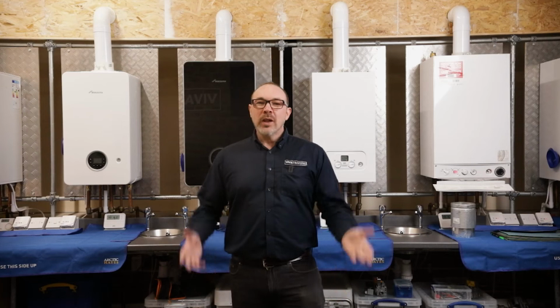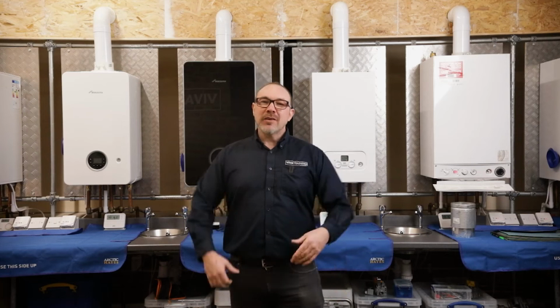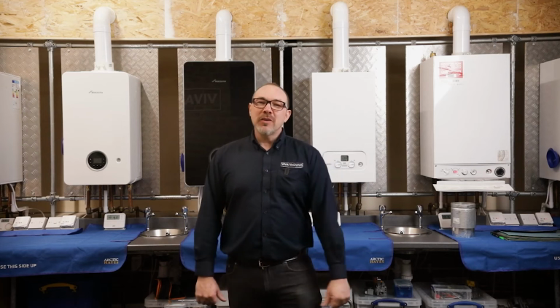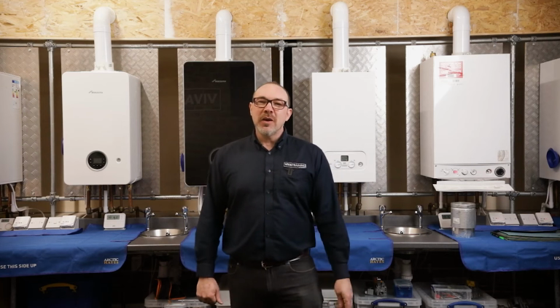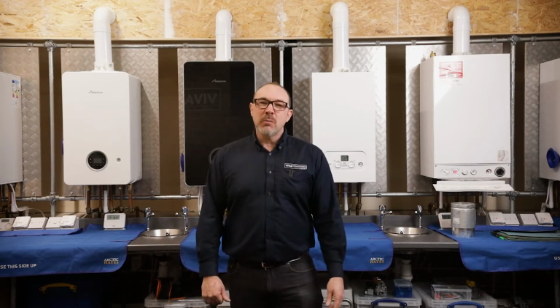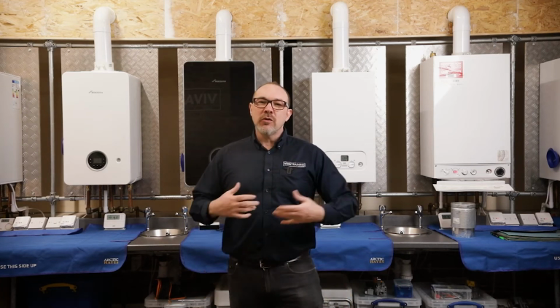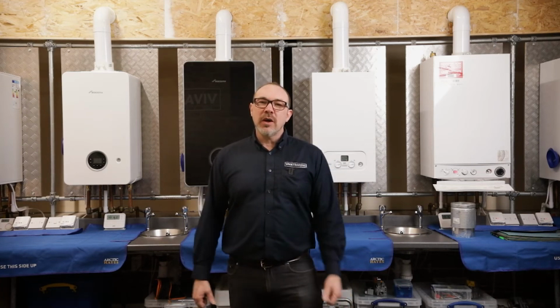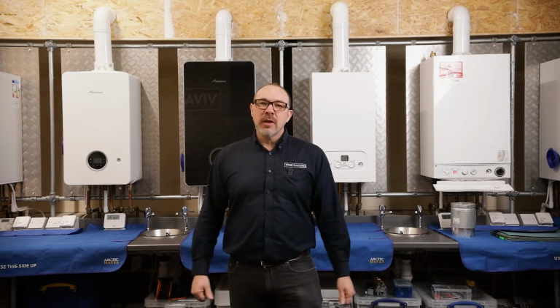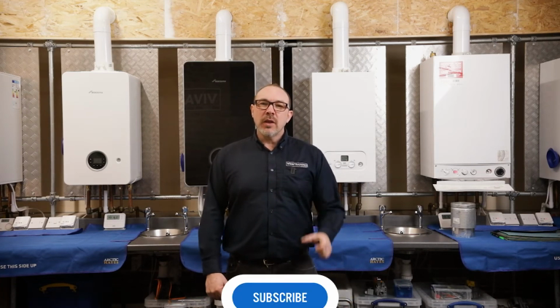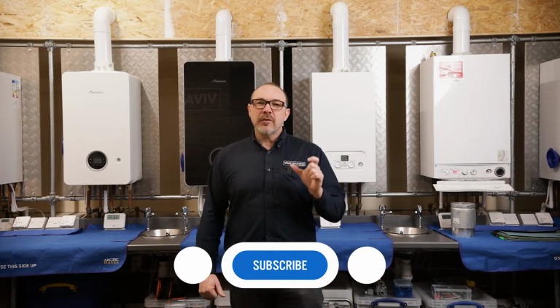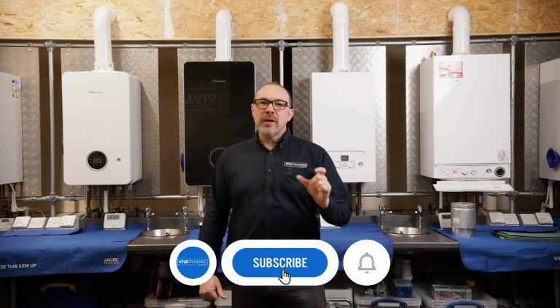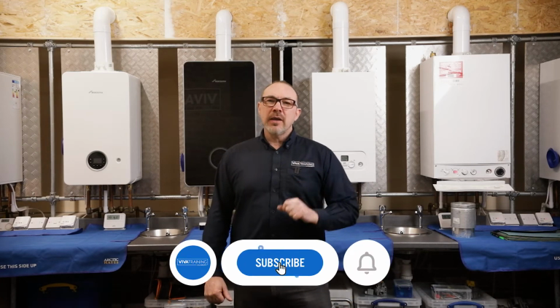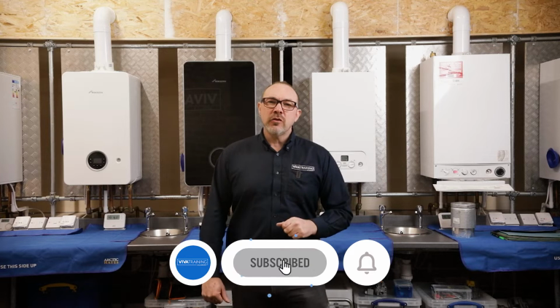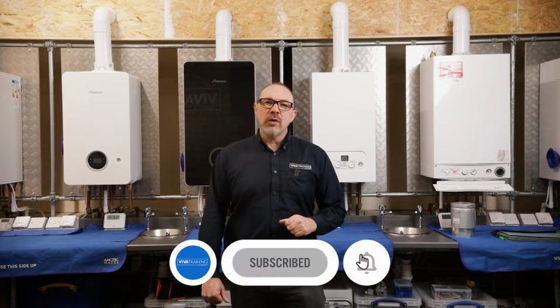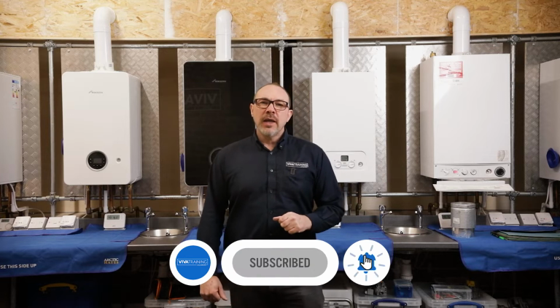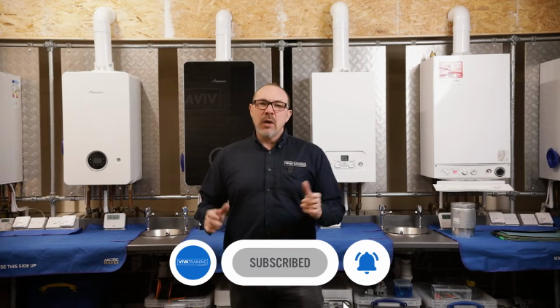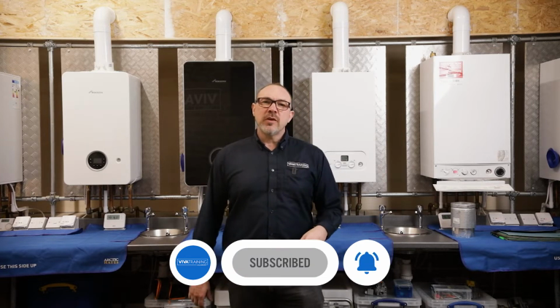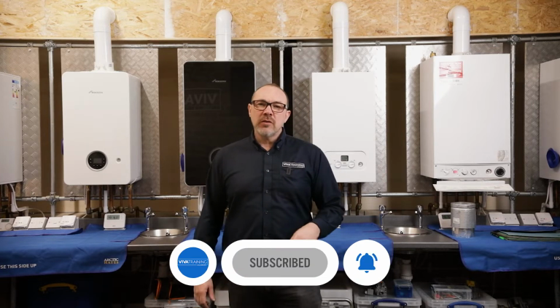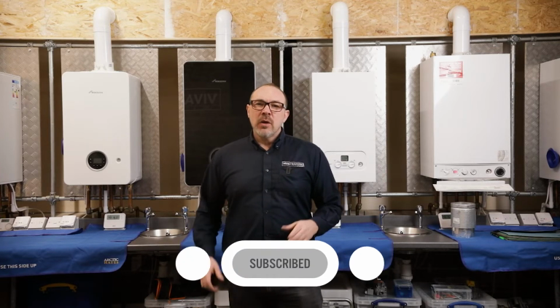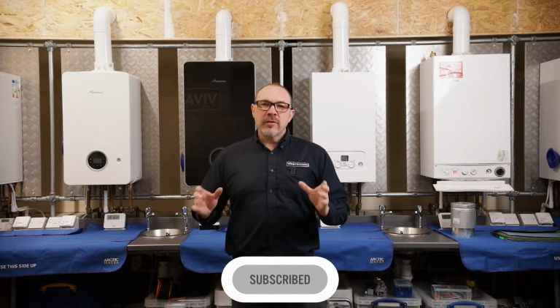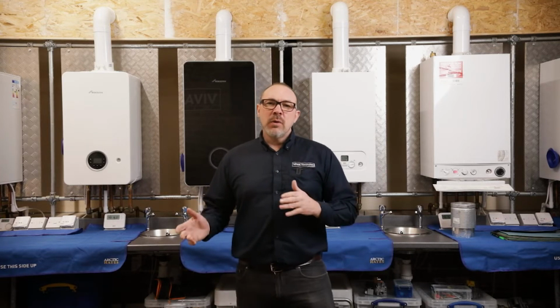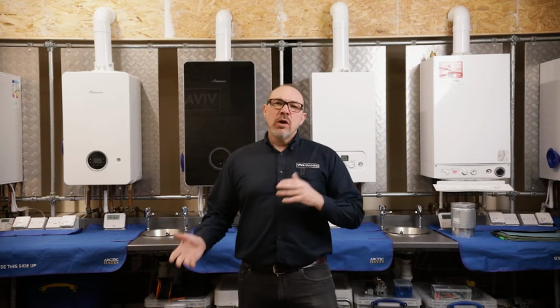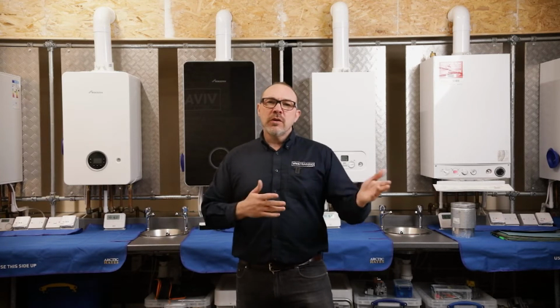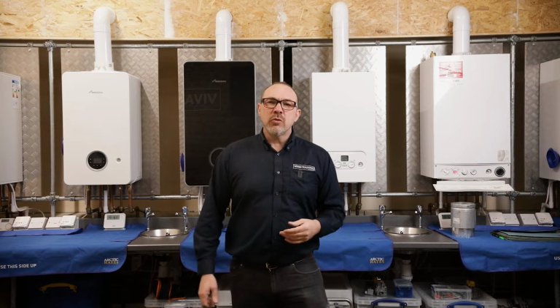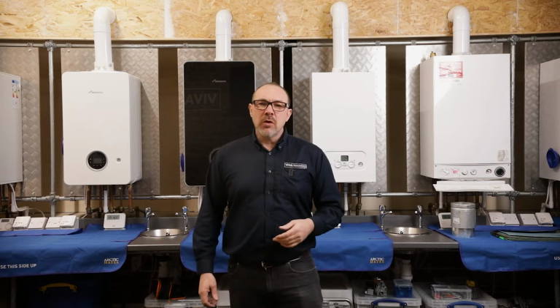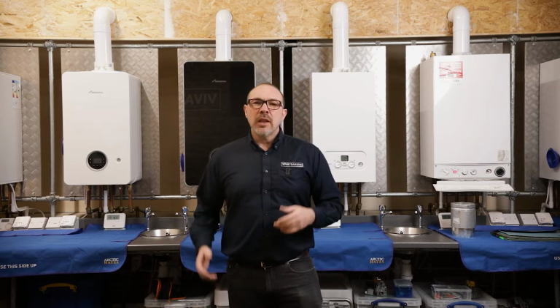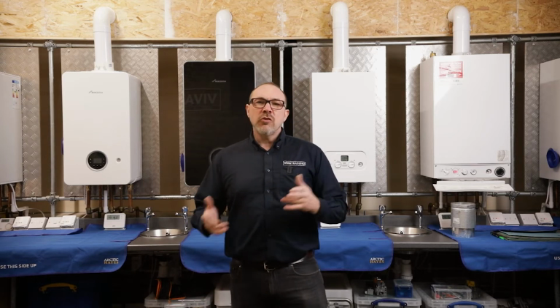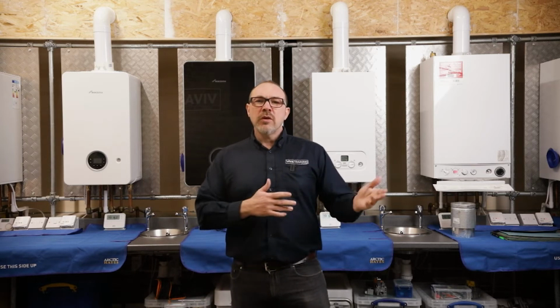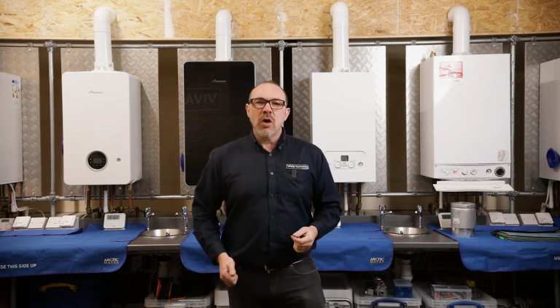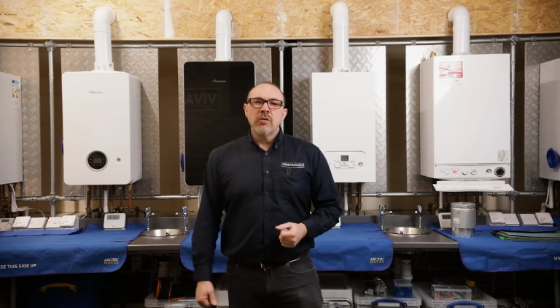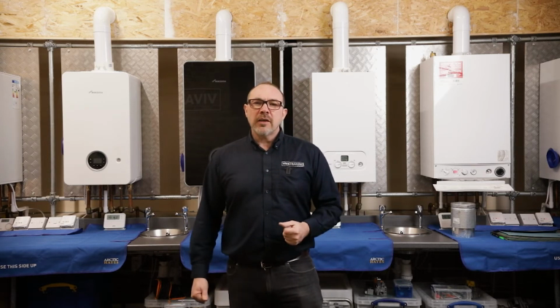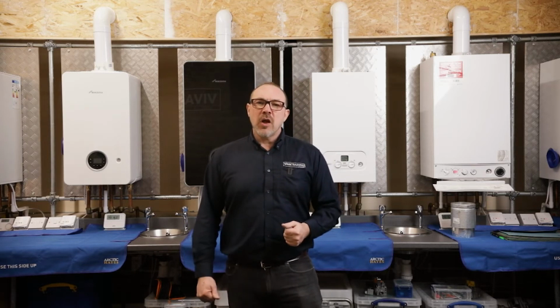Welcome back to the Boiler Studio. My name is Richard Firth. We've got the next bite-sized tutorial in the How-To series. Last time Roy covered the chimney sweep mode, so let me hand you over to Roy for the next installment.